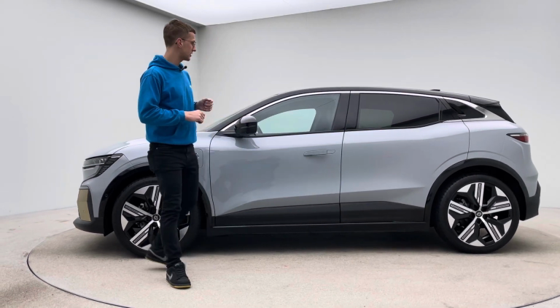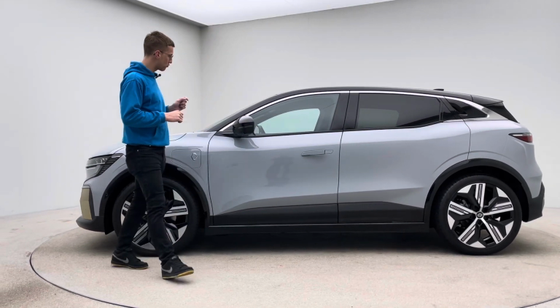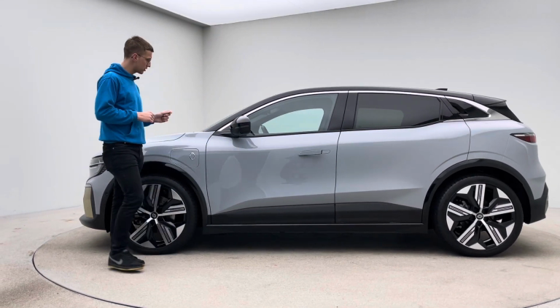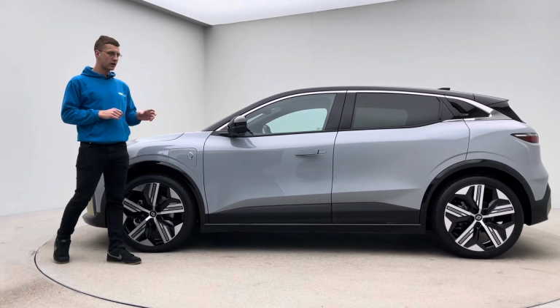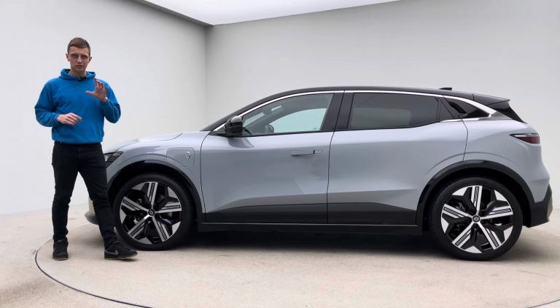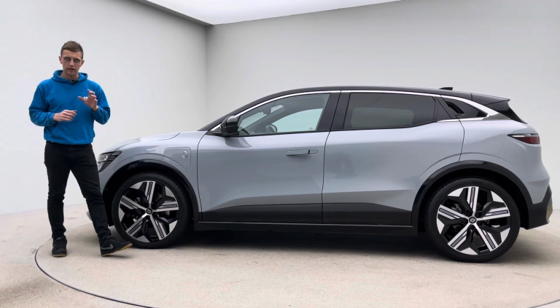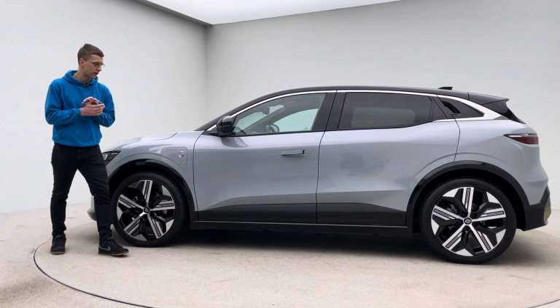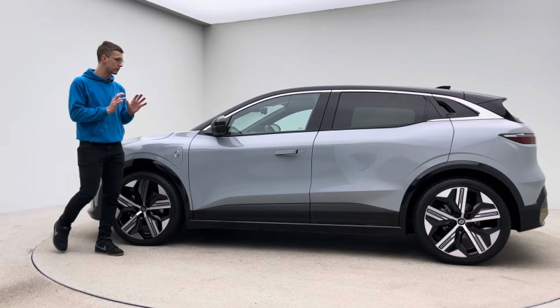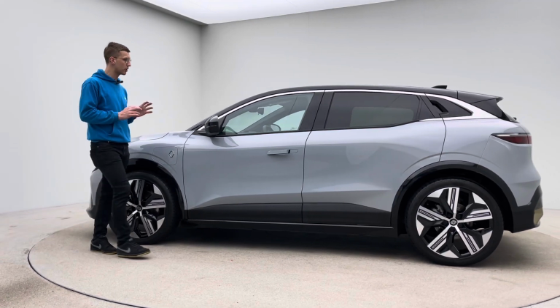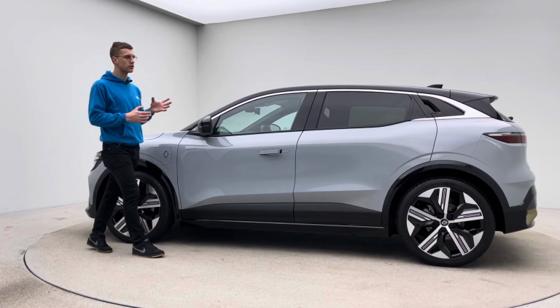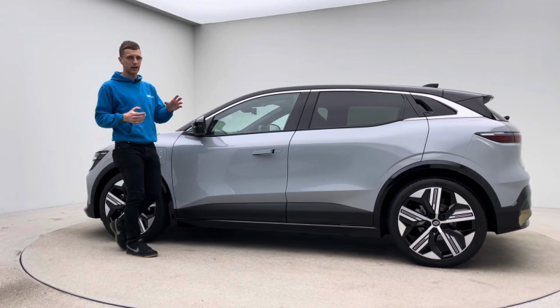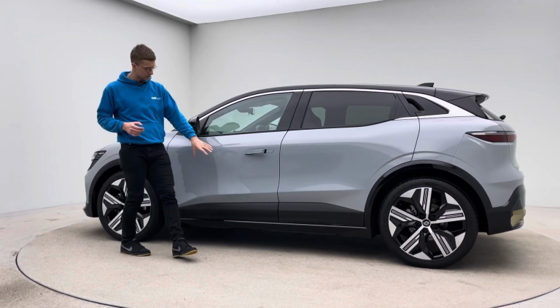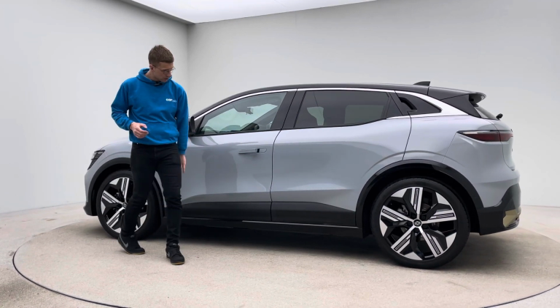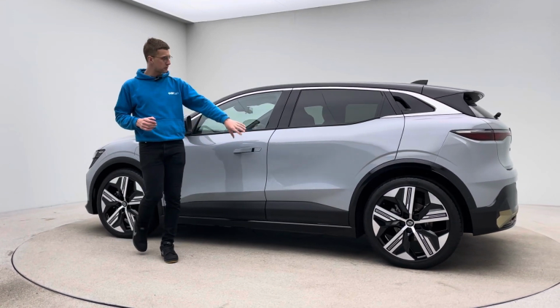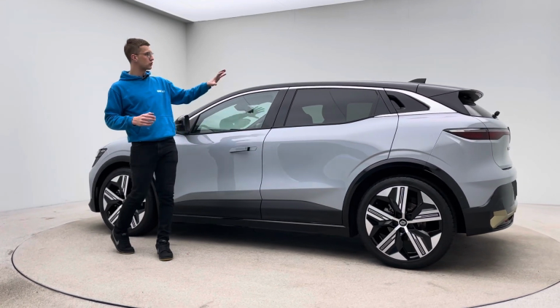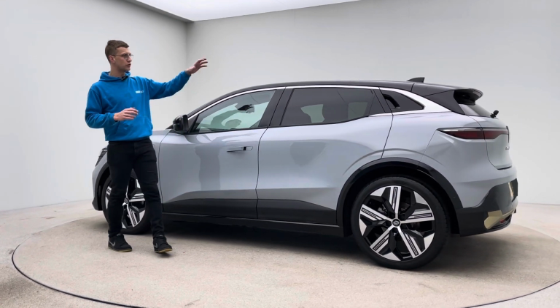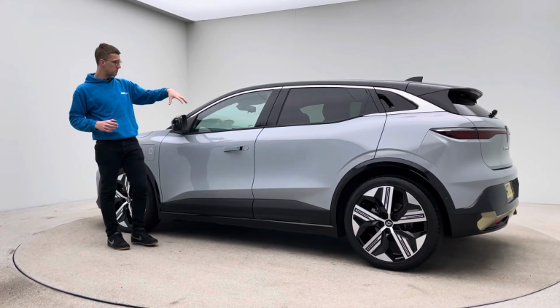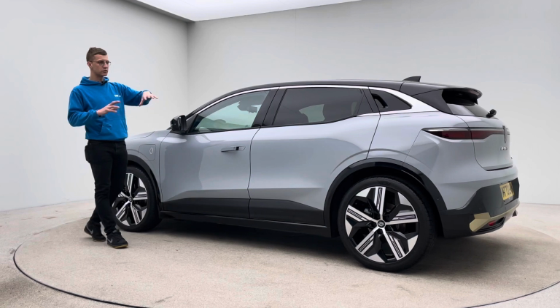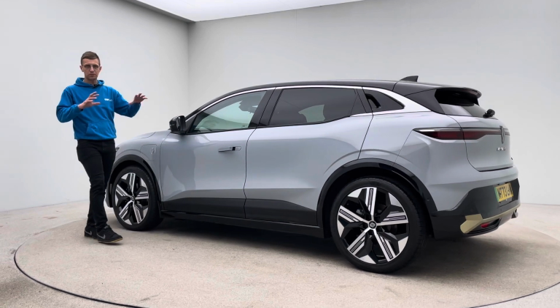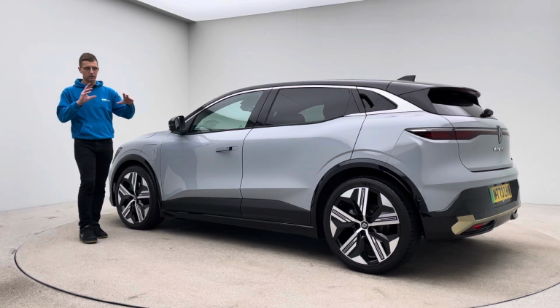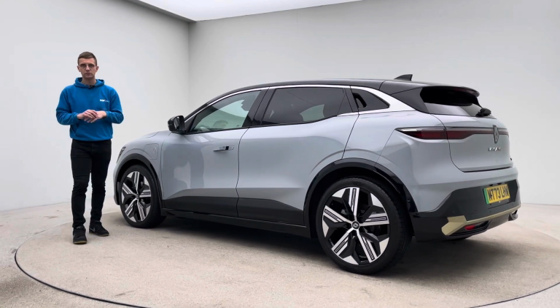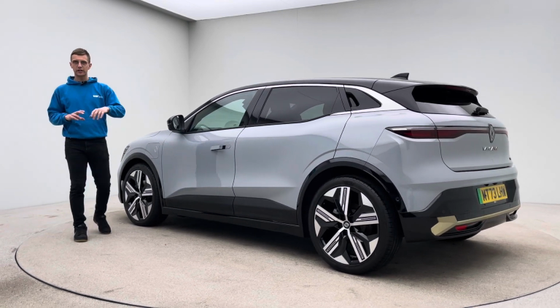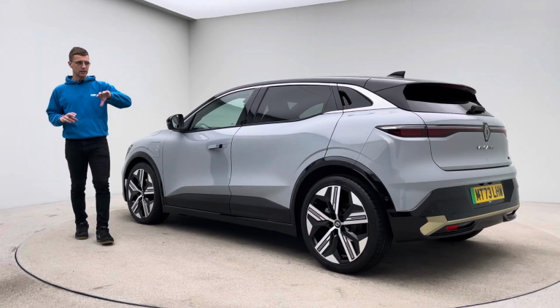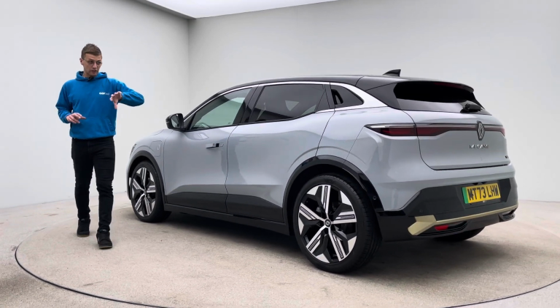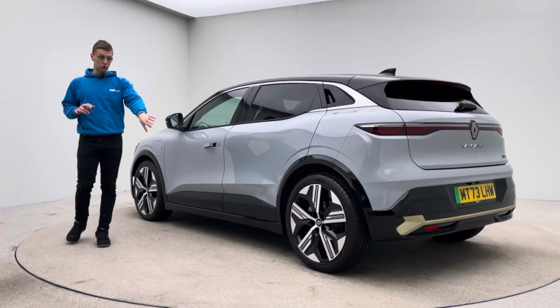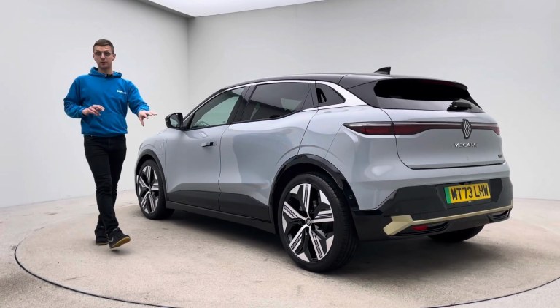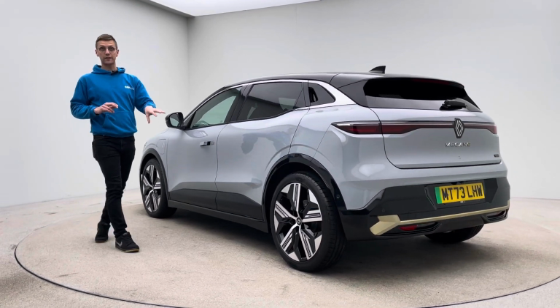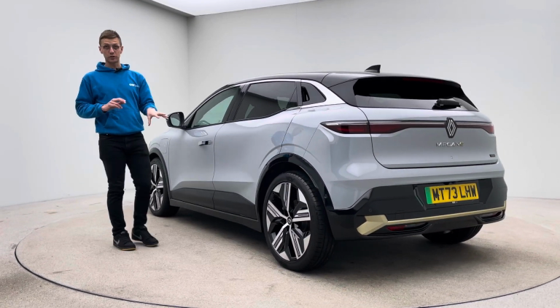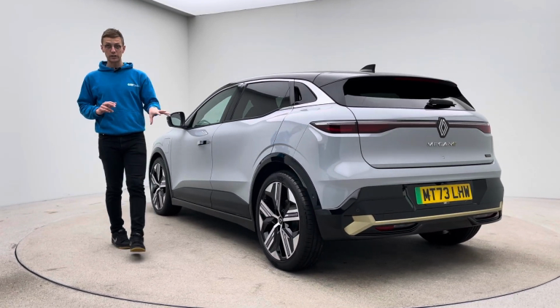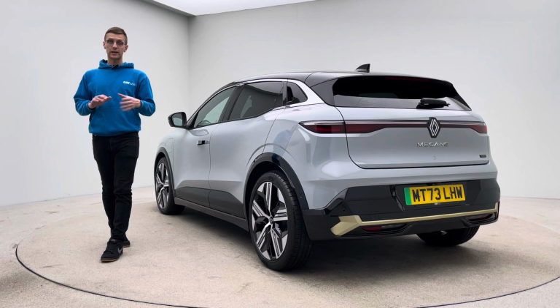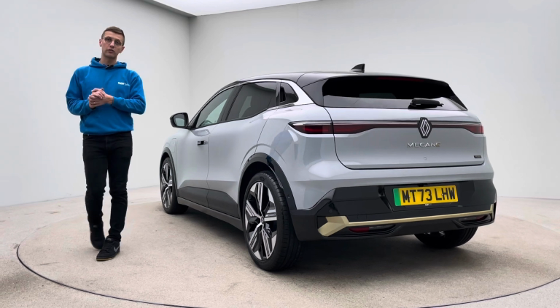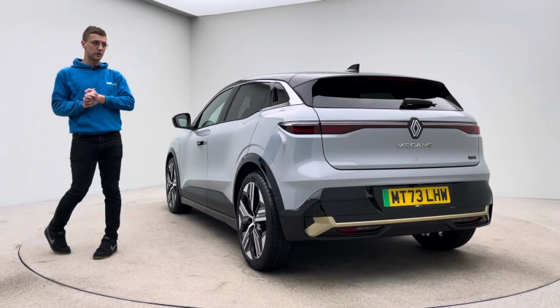Finished in a really nice crayon grey, it's really smart with contrasting black — so obviously across the bottom of your doors, roof, and mirrors all in black, contrasting really nicely. Gorgeous diamond cut effect alloy wheels really do set the car off as well.